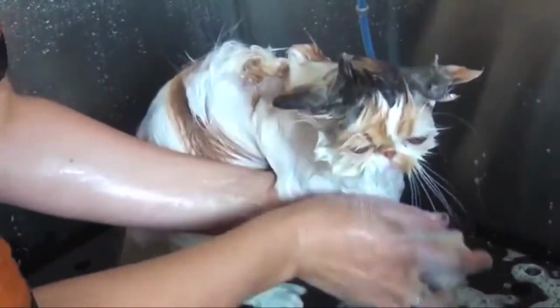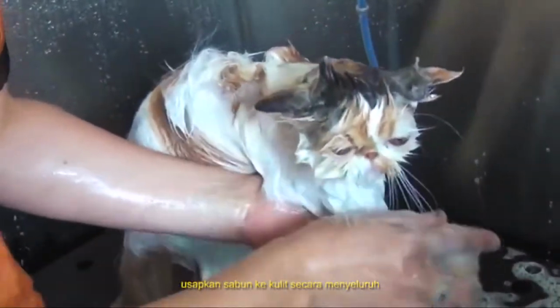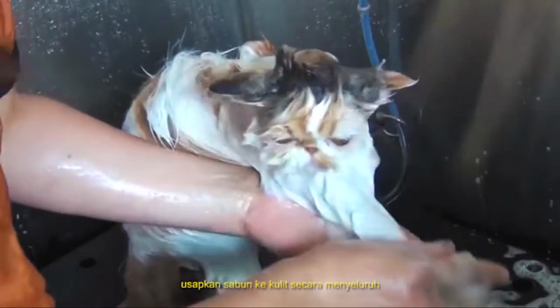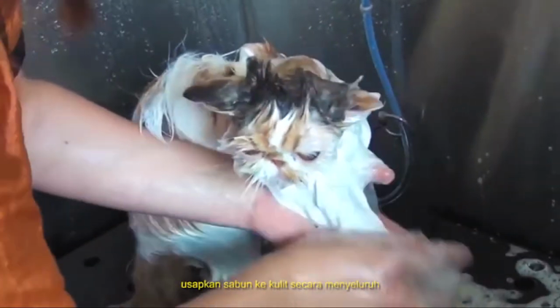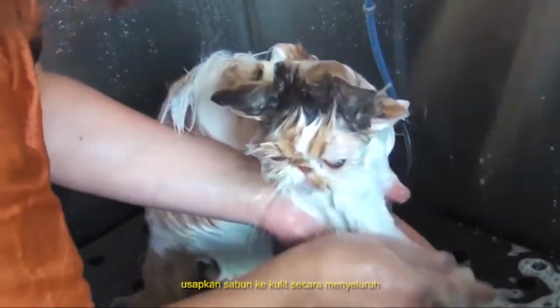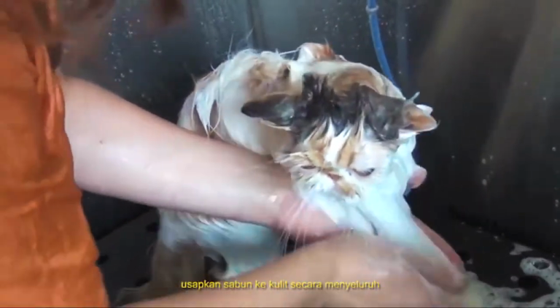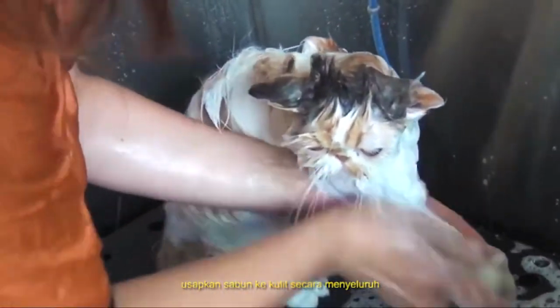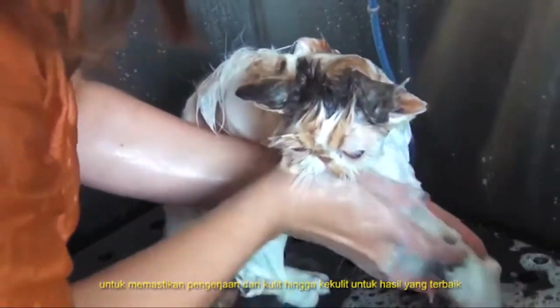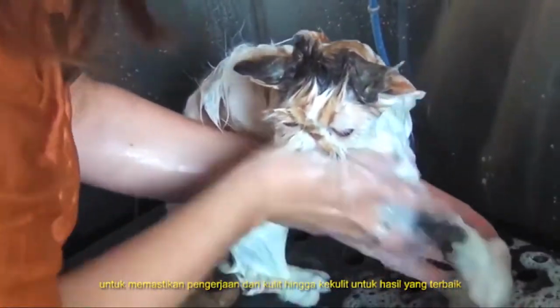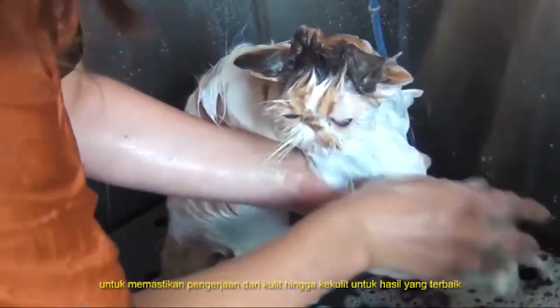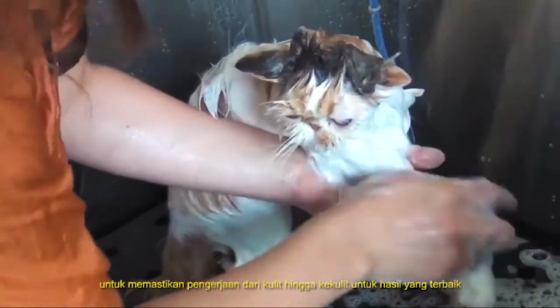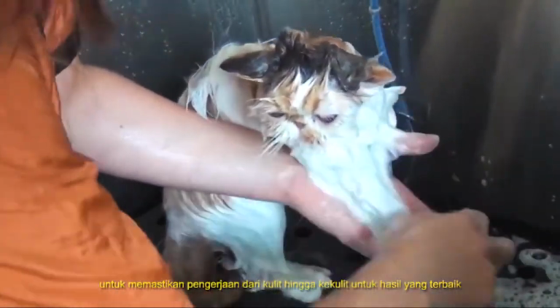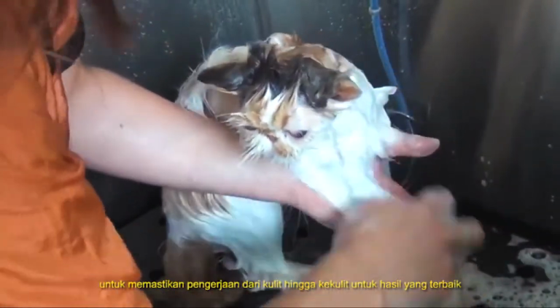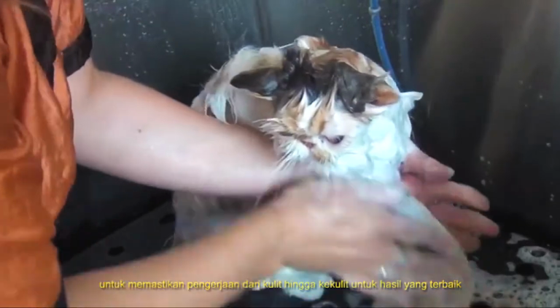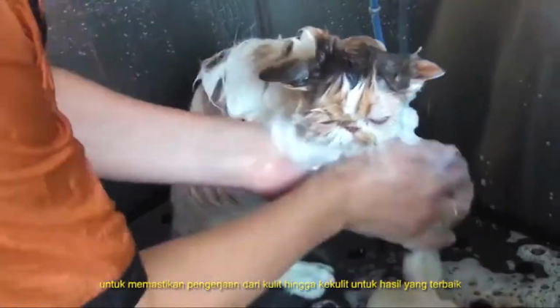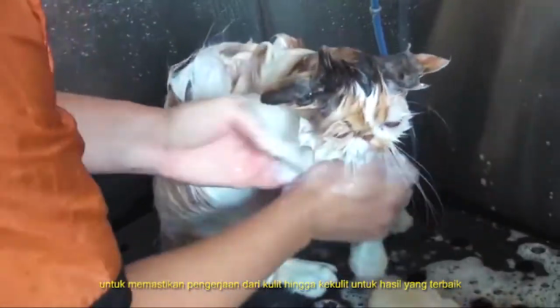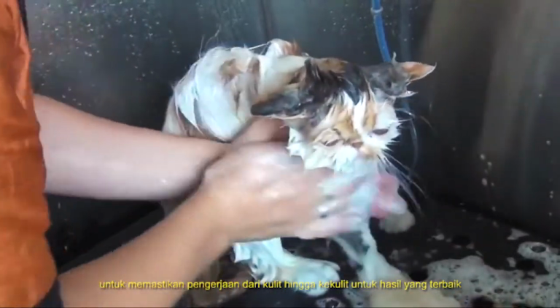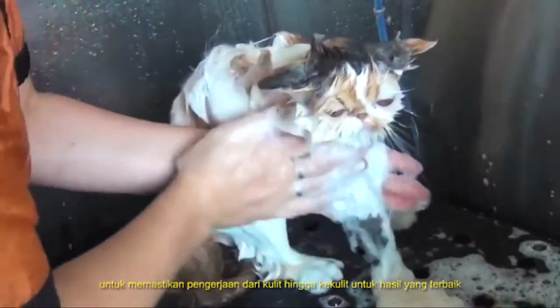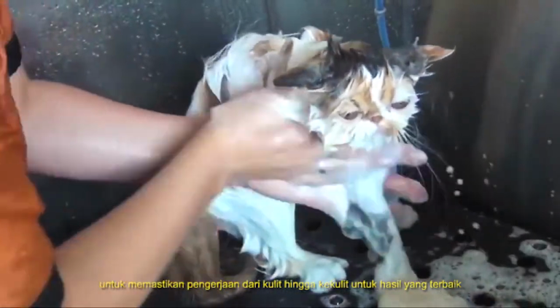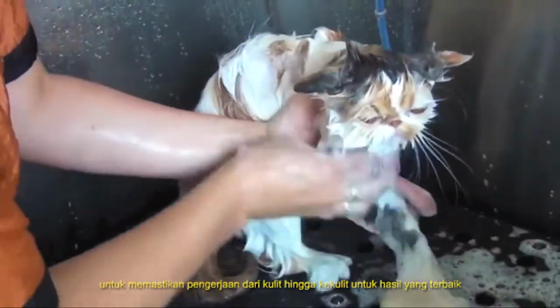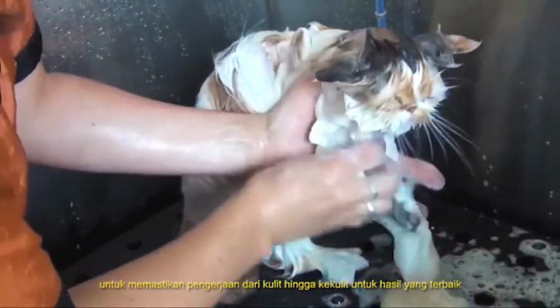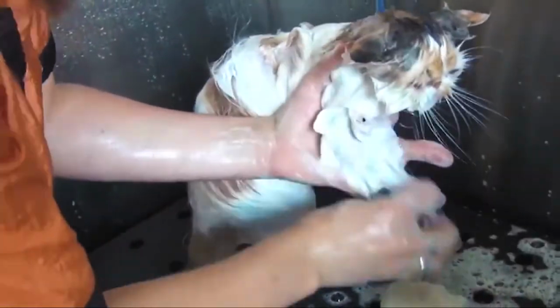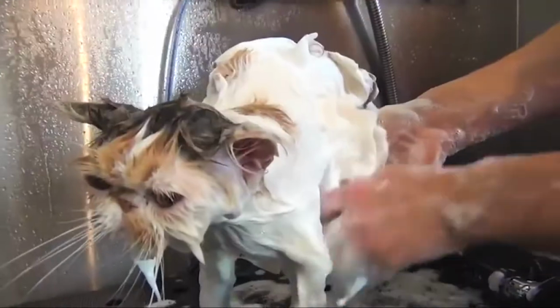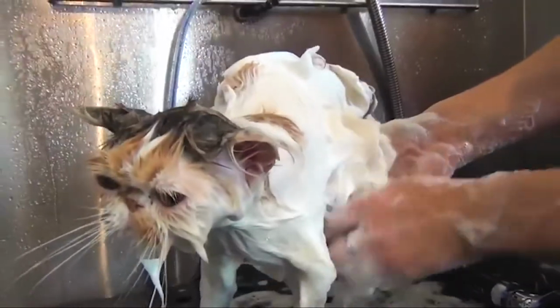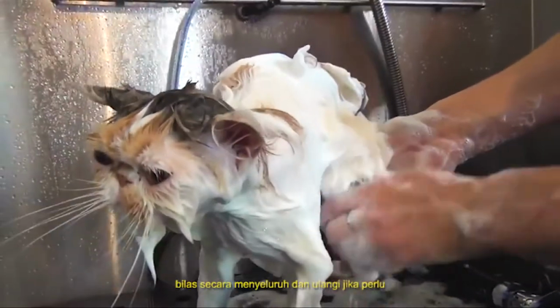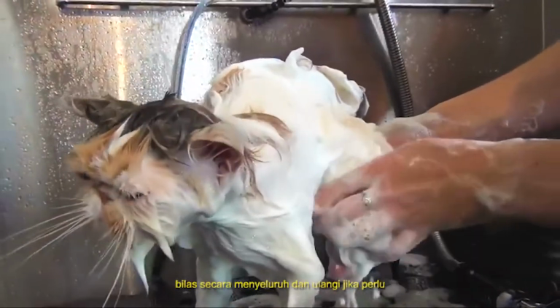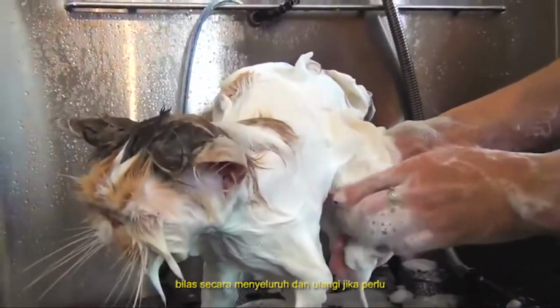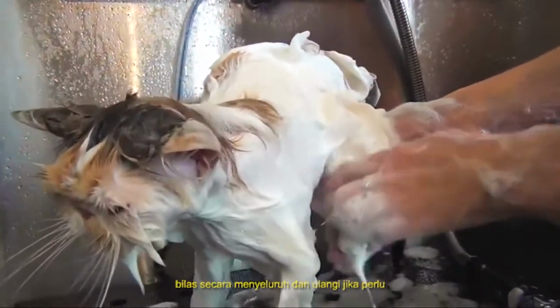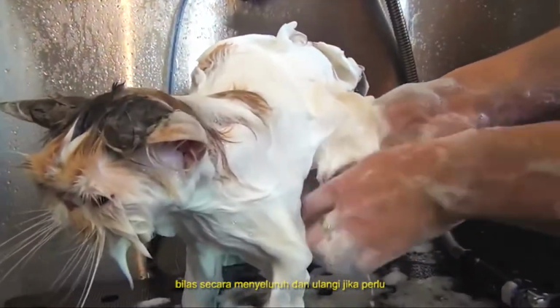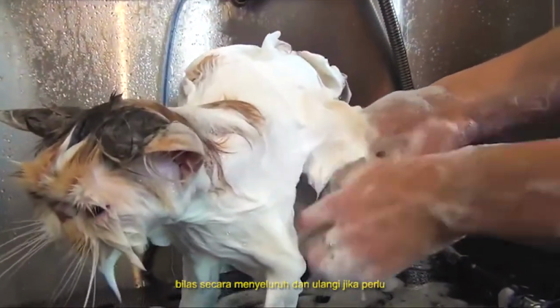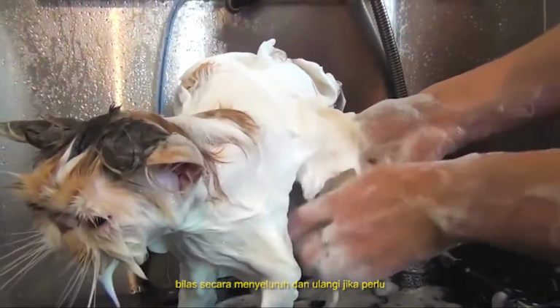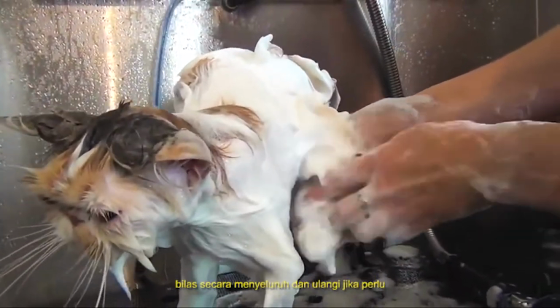Lather the coat thoroughly, being sure to work the lather all the way down to the skin for best results. Rinse thoroughly and repeat if necessary.